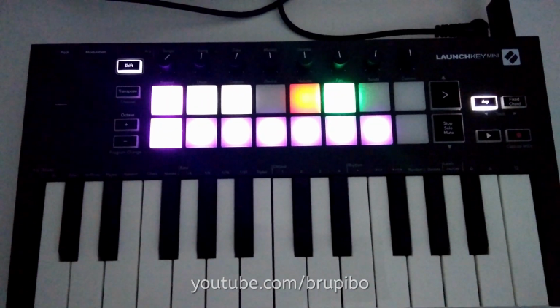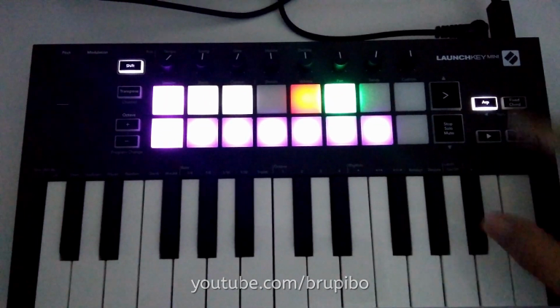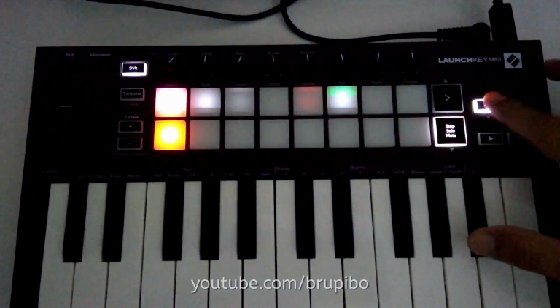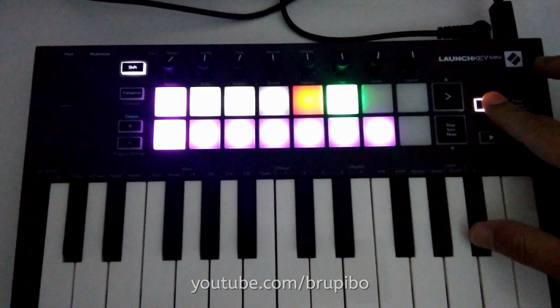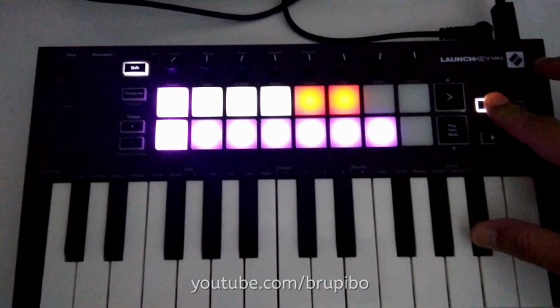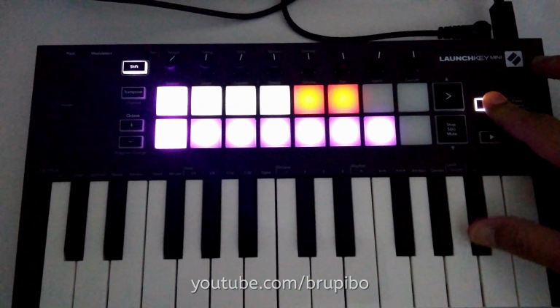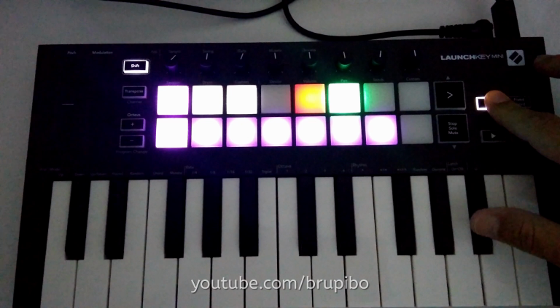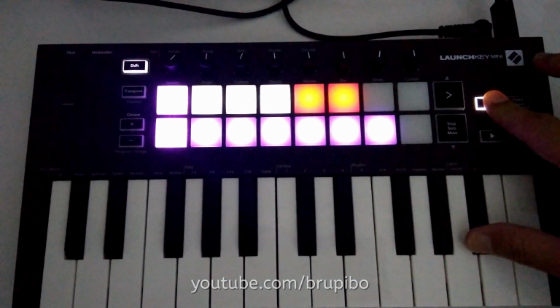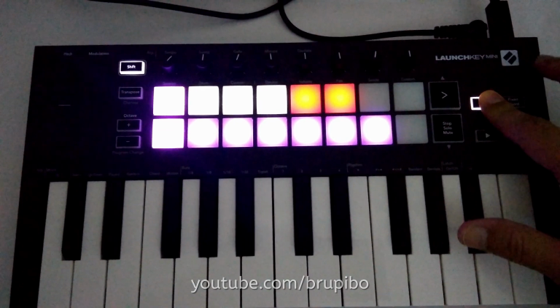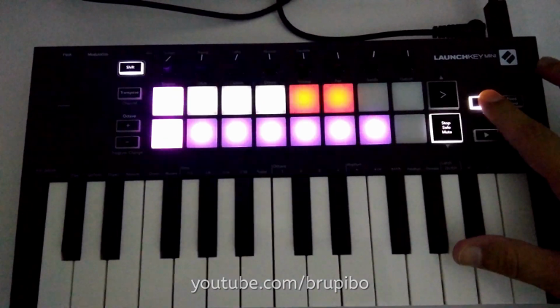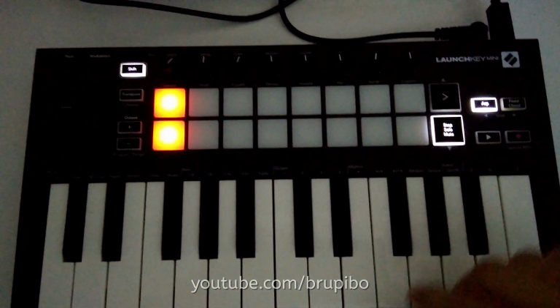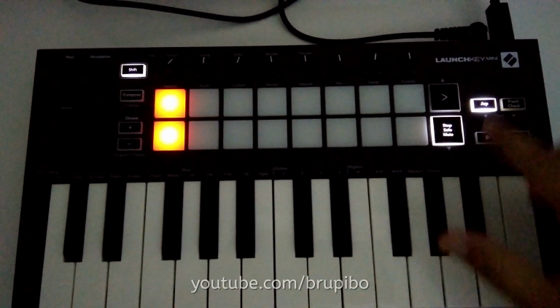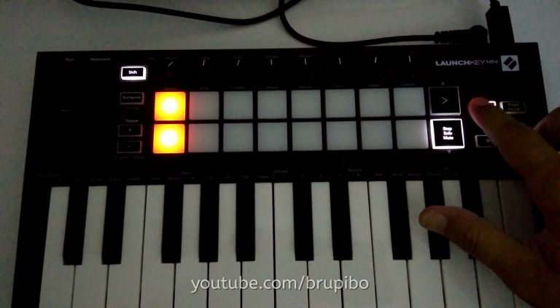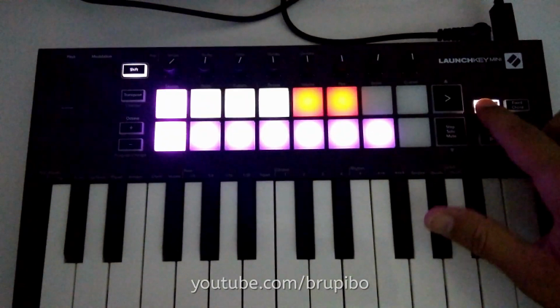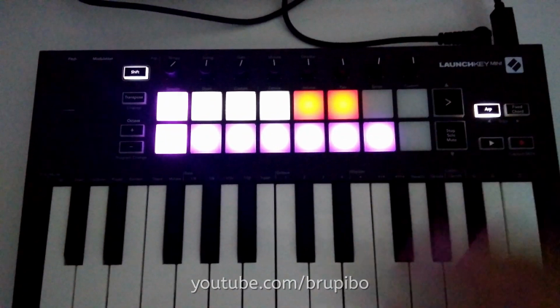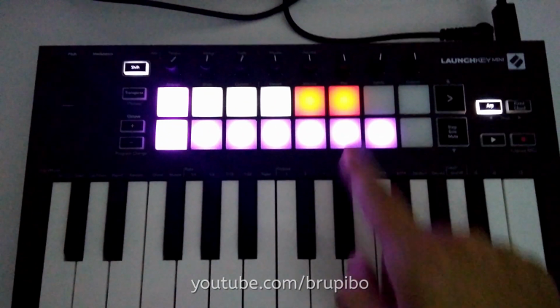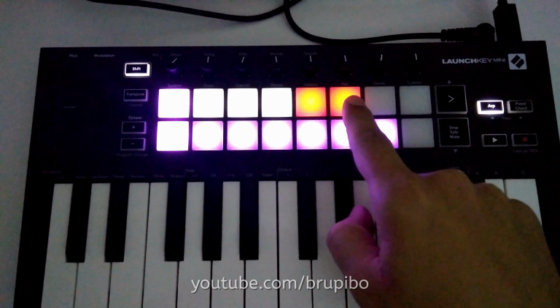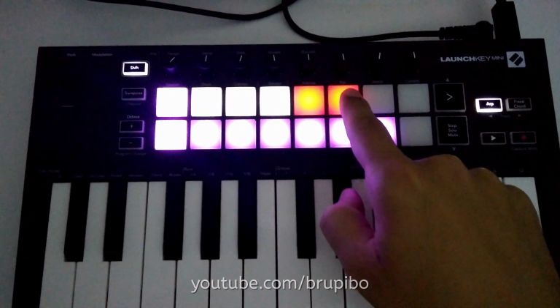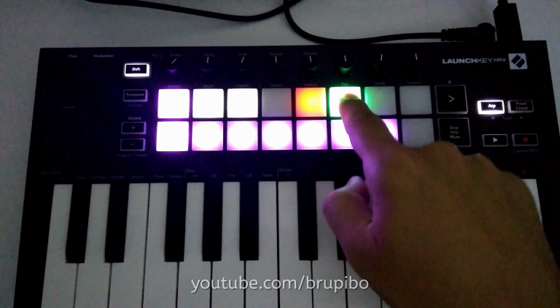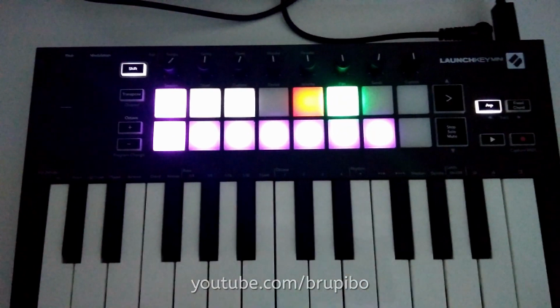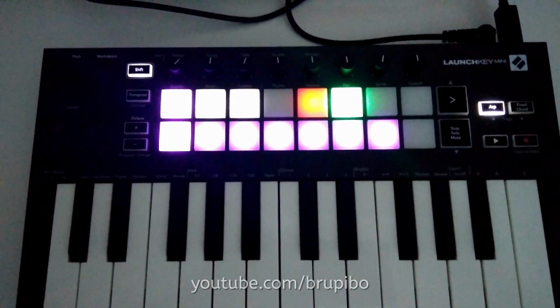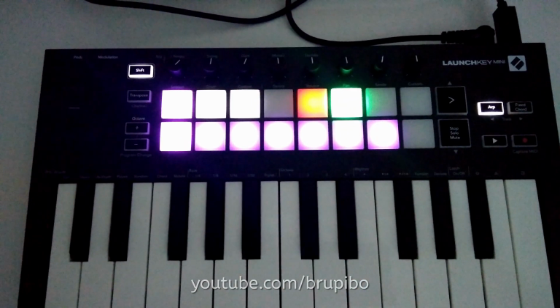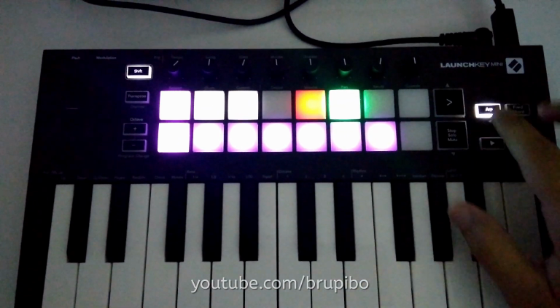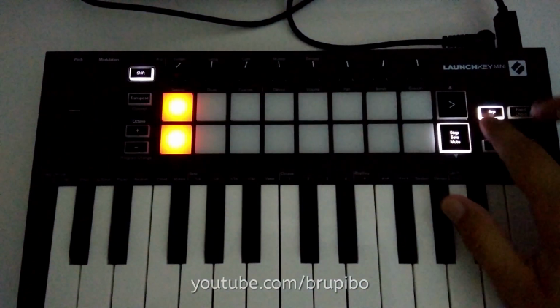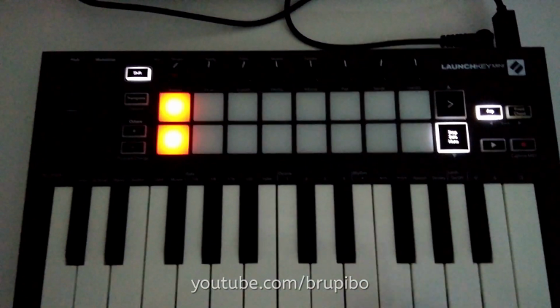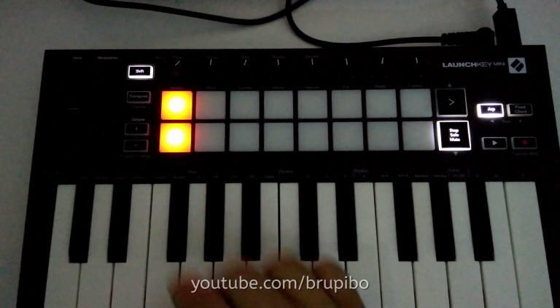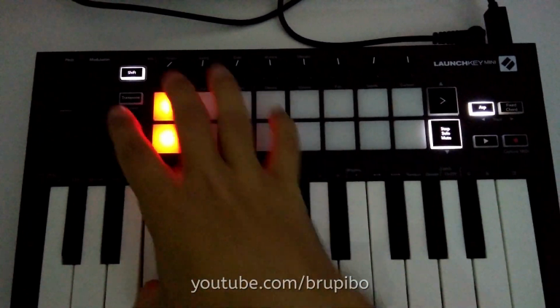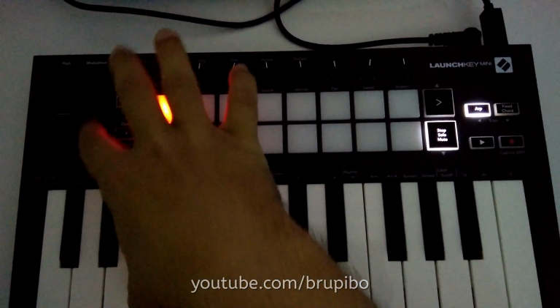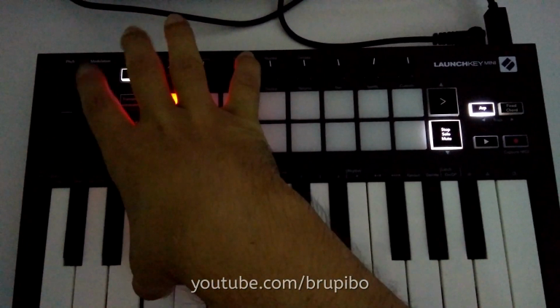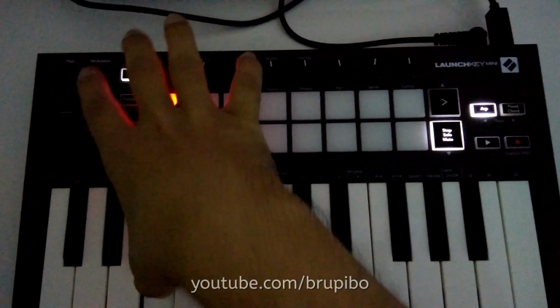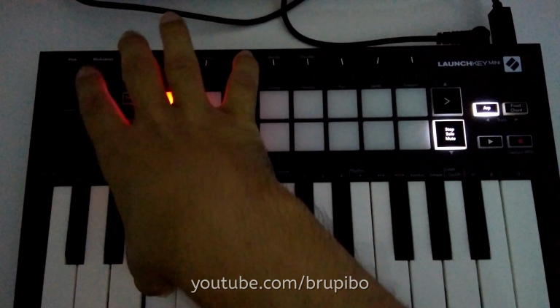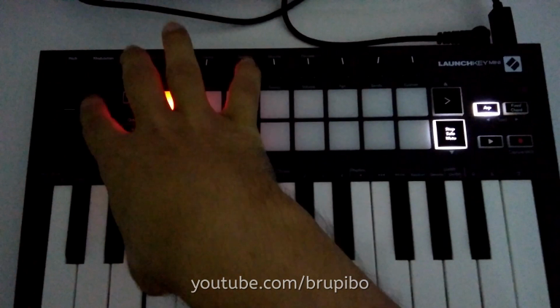The next feature is strumming. You can activate it by pressing the highest A sharp on the Launch Key, or toggle it by pressing the Pen Pad. When the pad is green, strumming mode is activated. But if you press a single note, it won't do much.